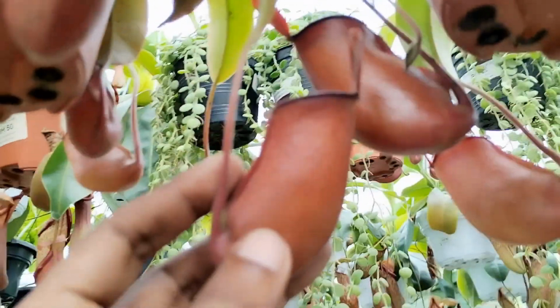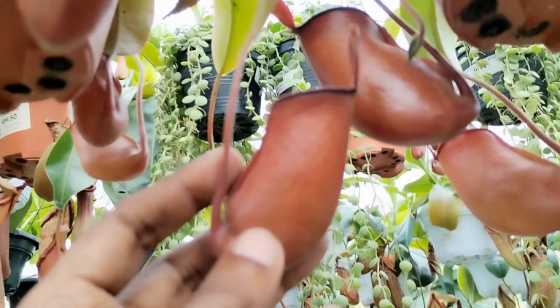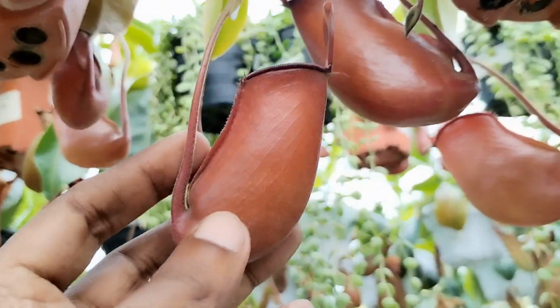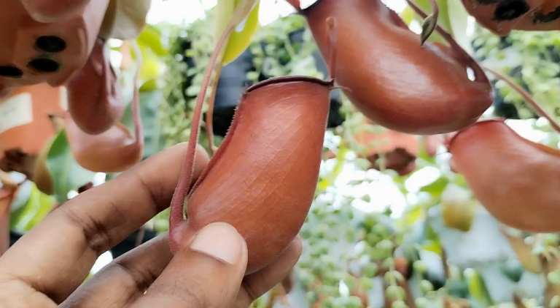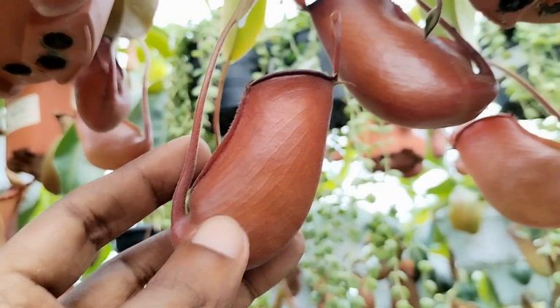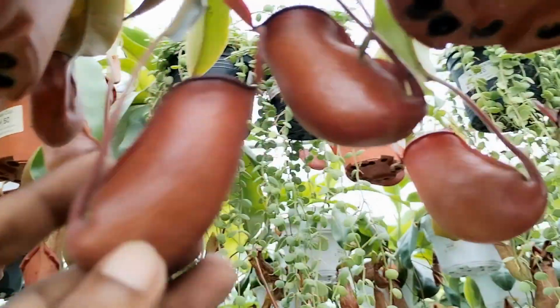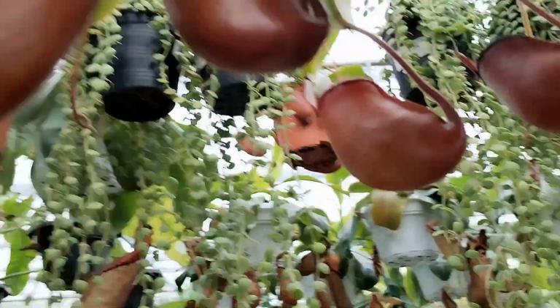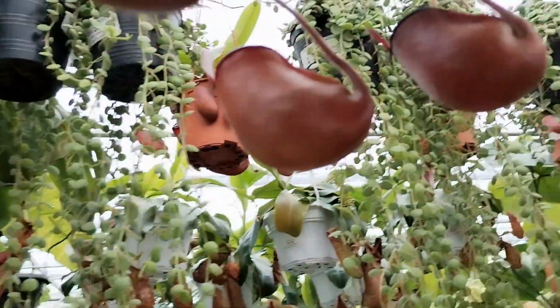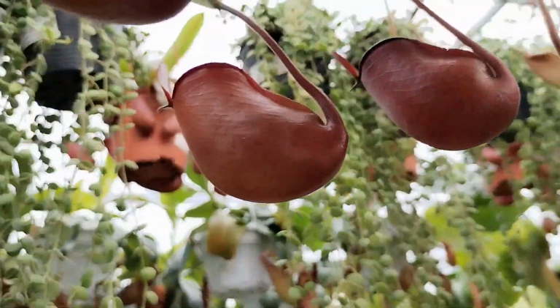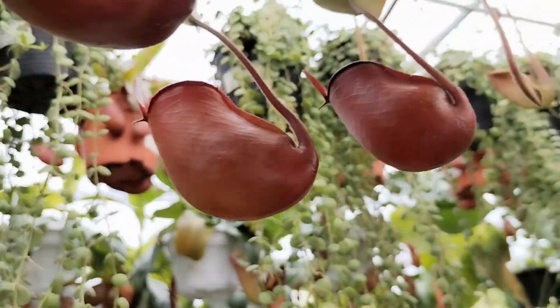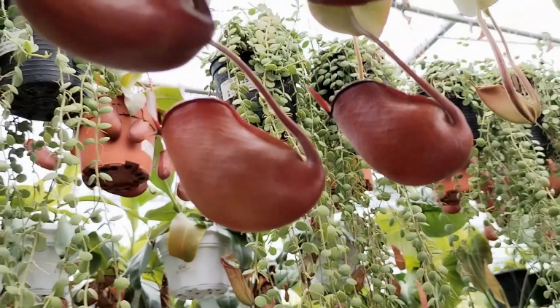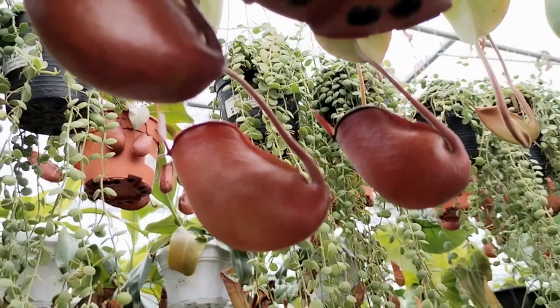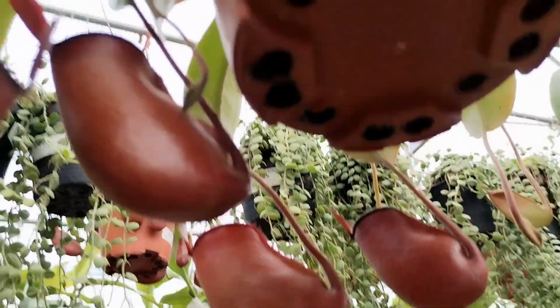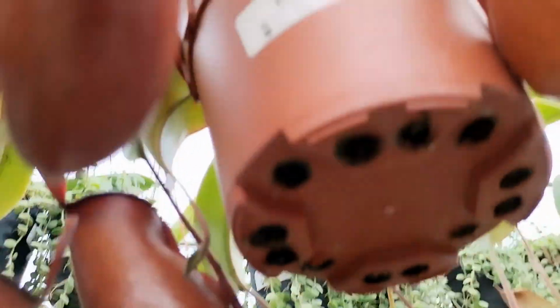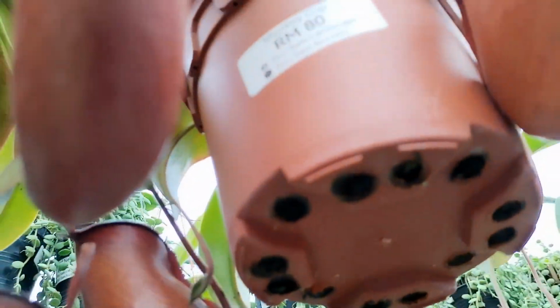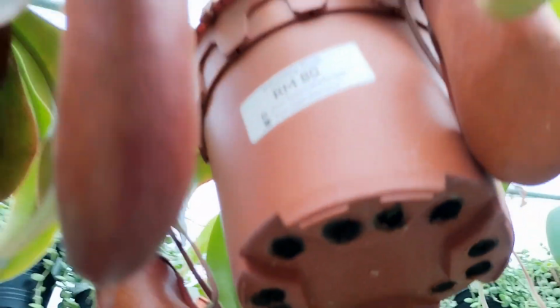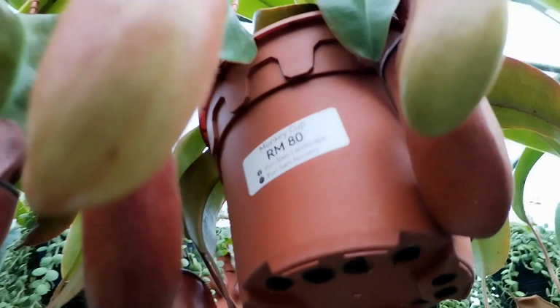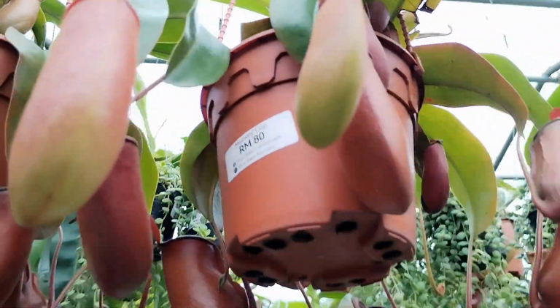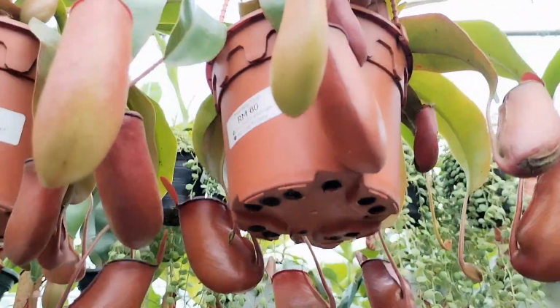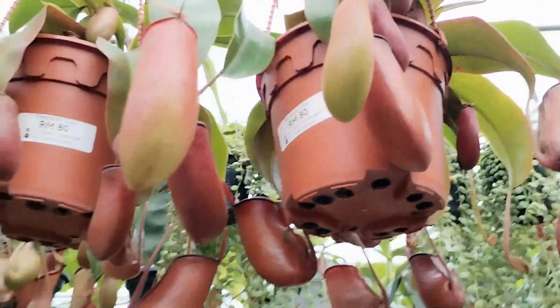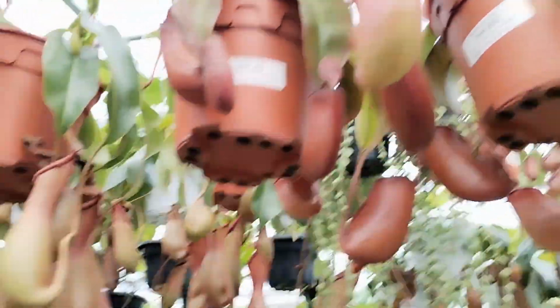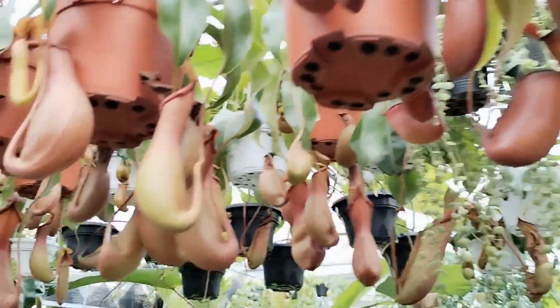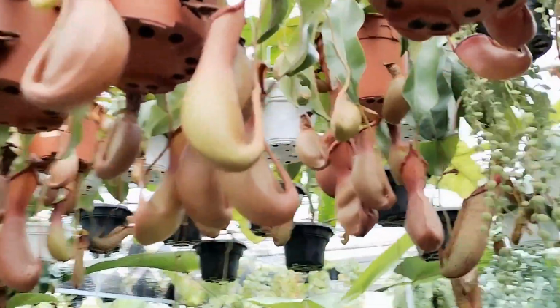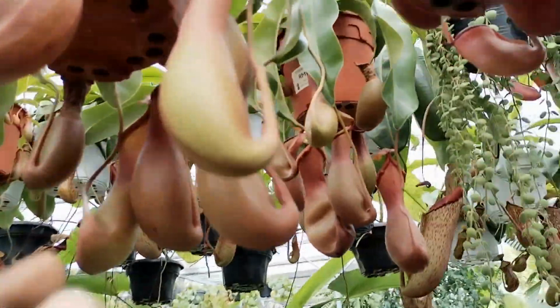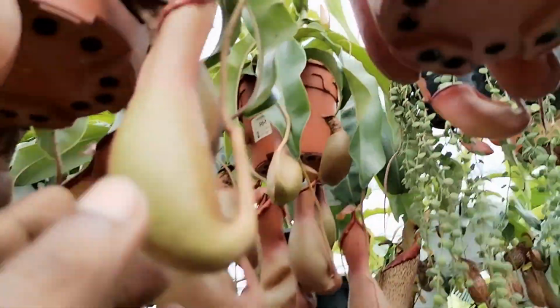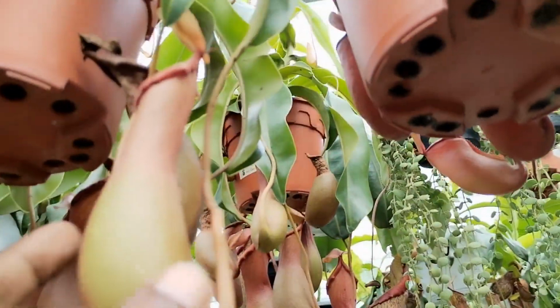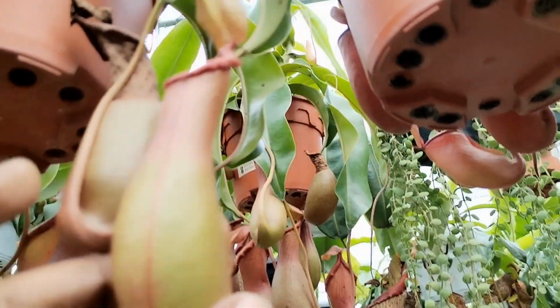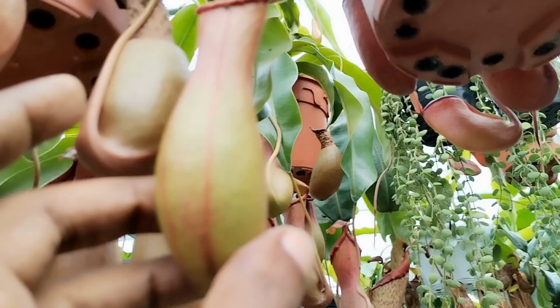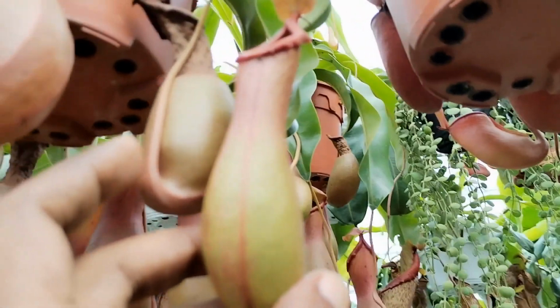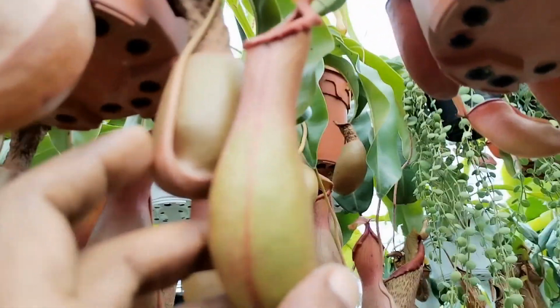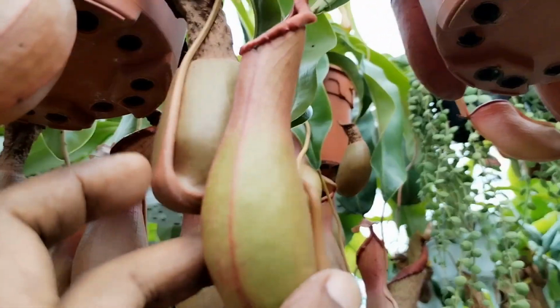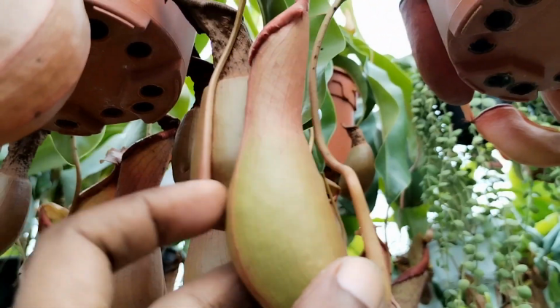Tip number one: never fertilize these pitcher plants, as this might cause them to overgrow on the leaves and stunt the pitcher growths.